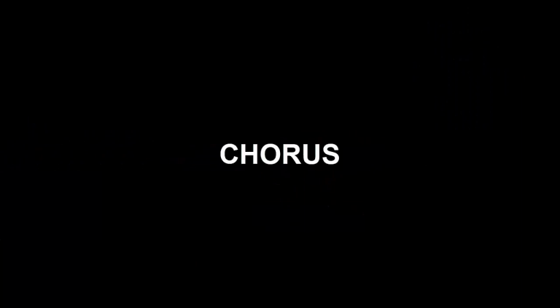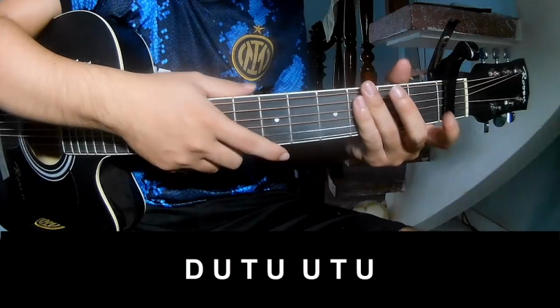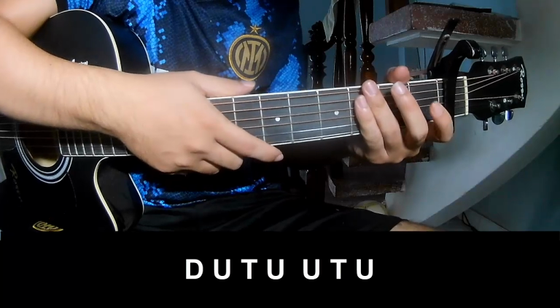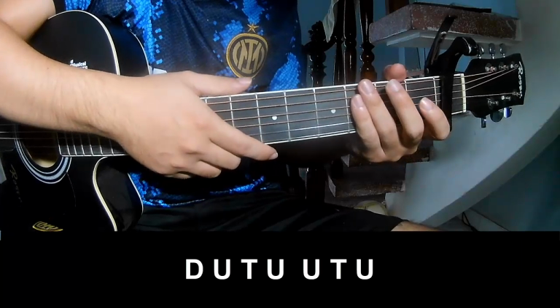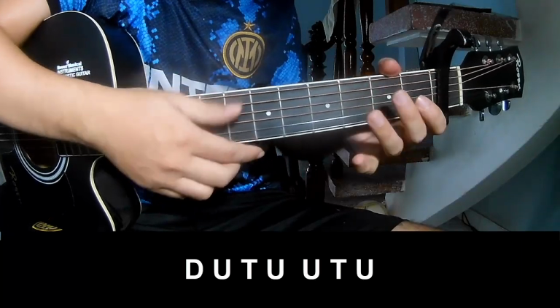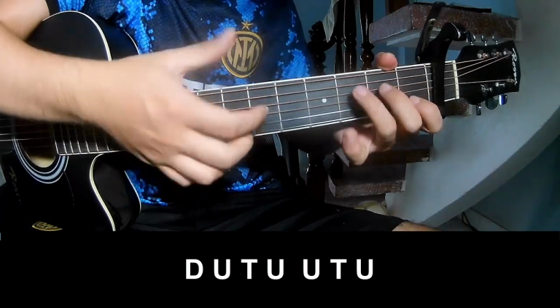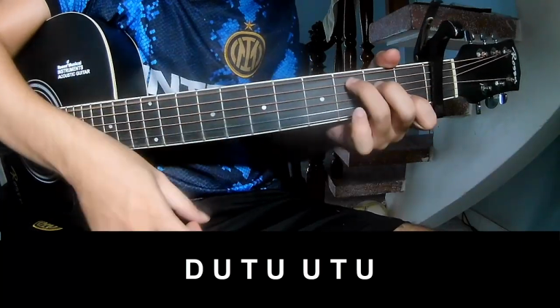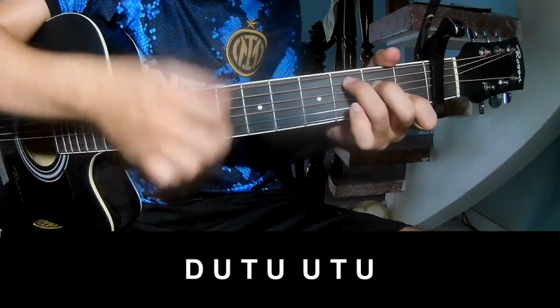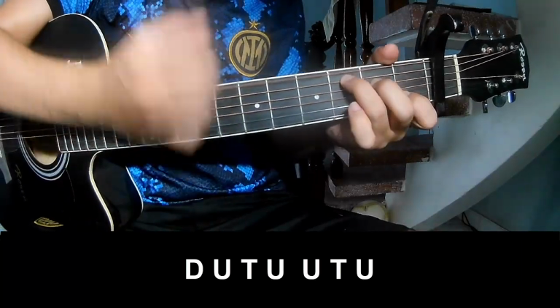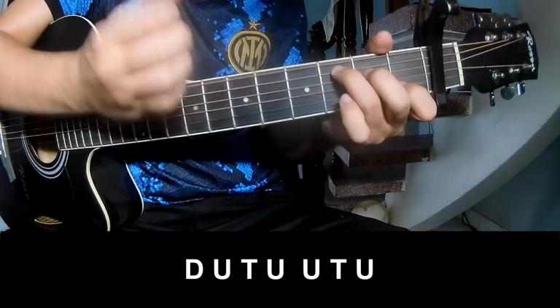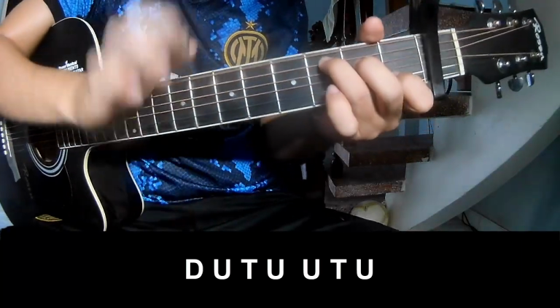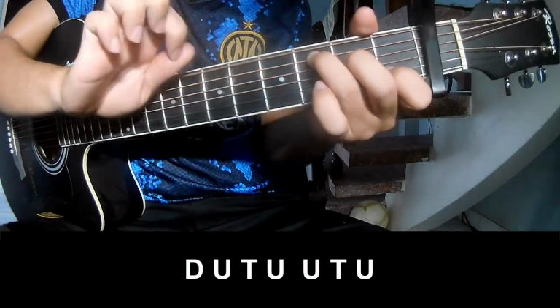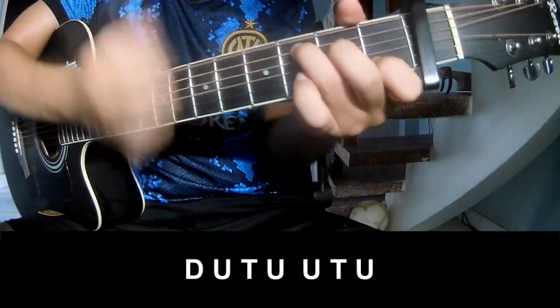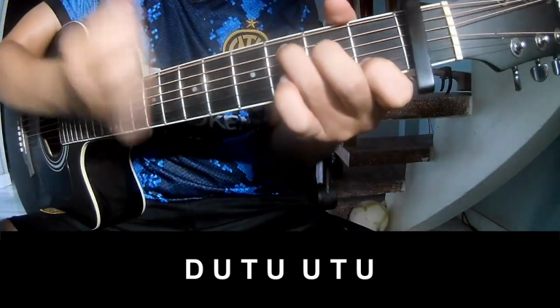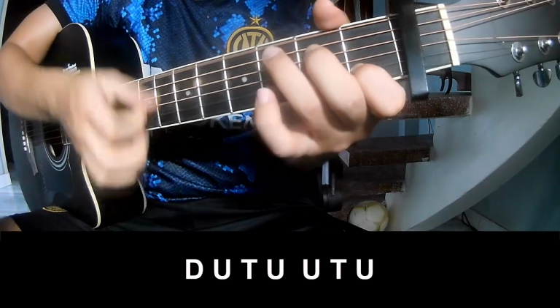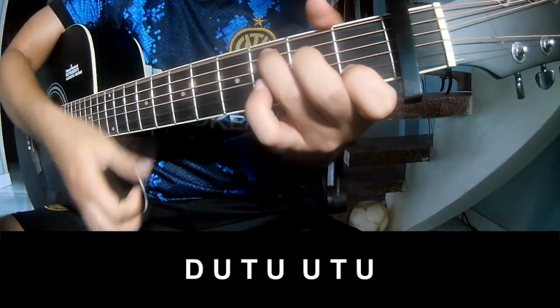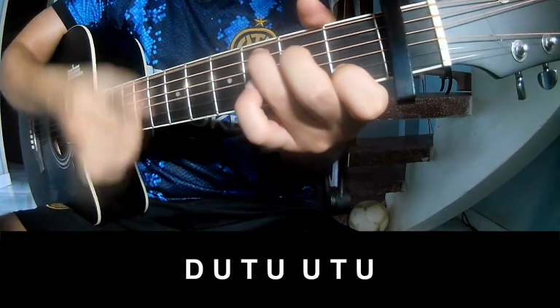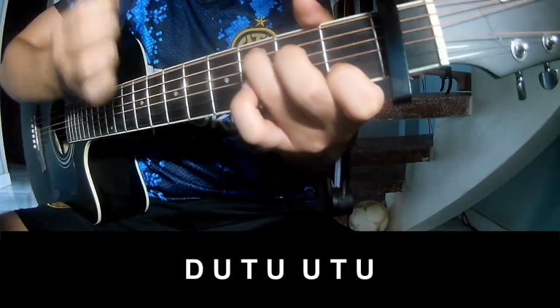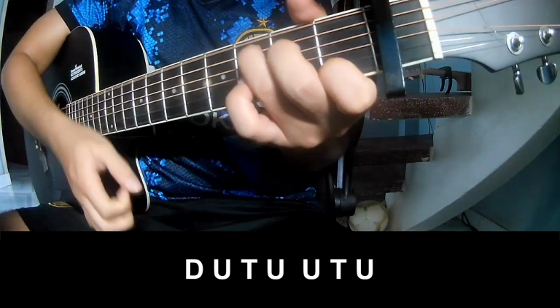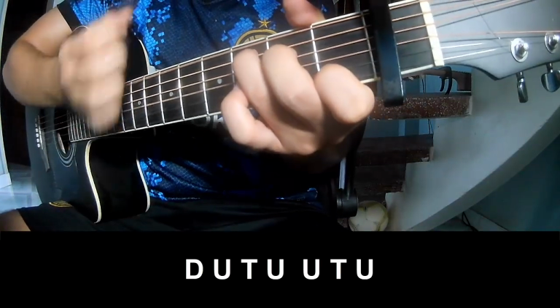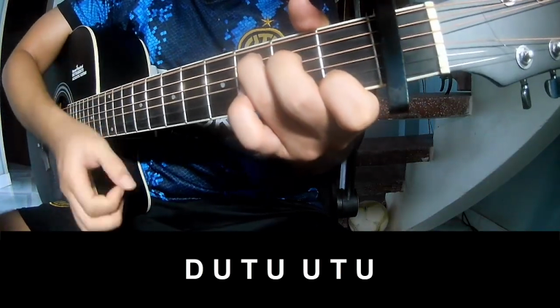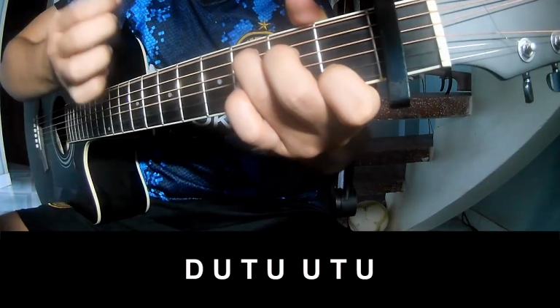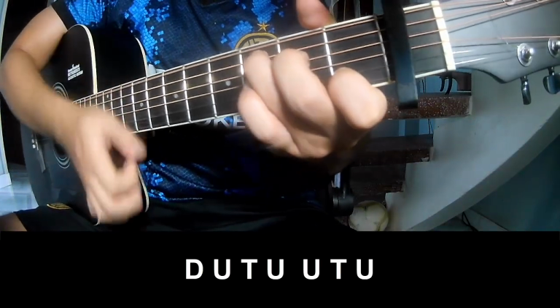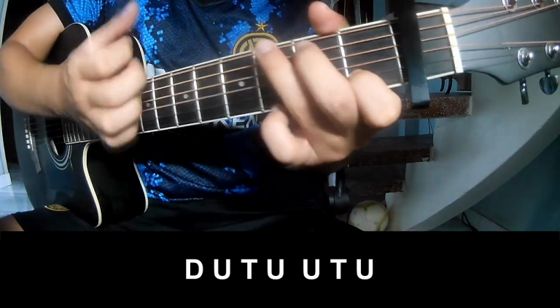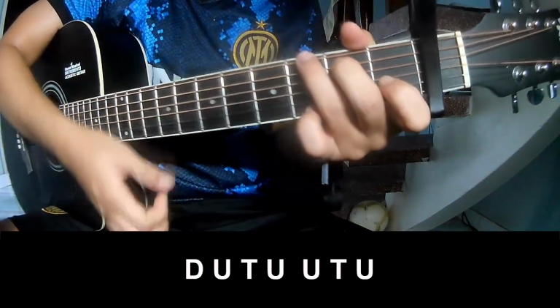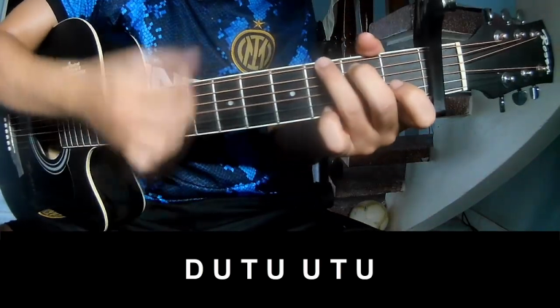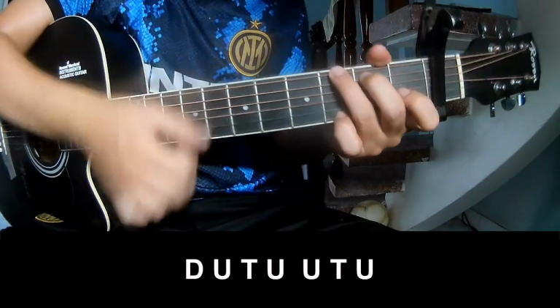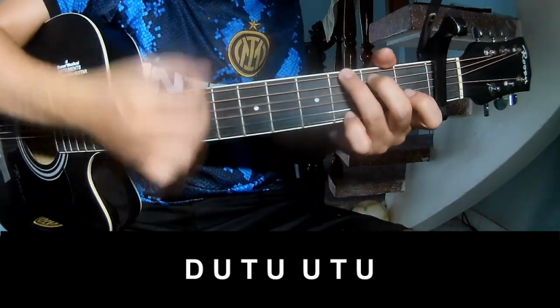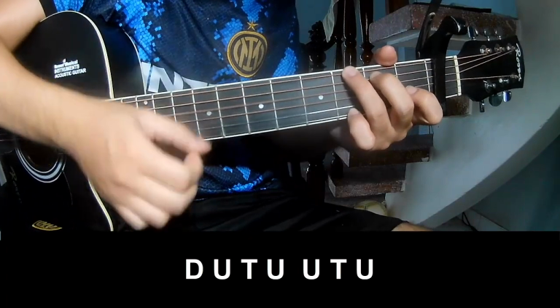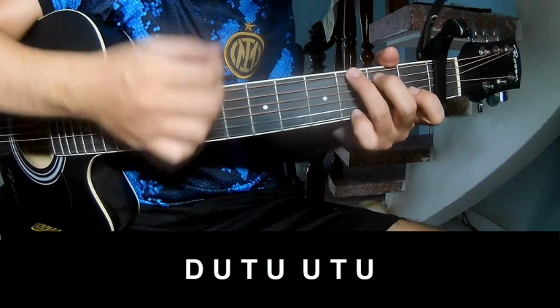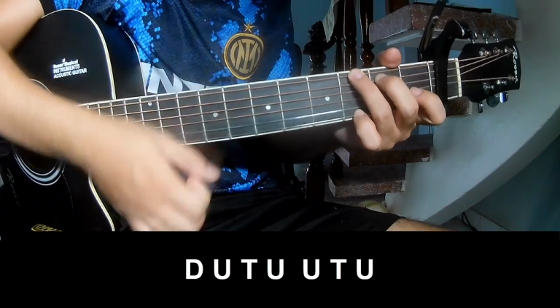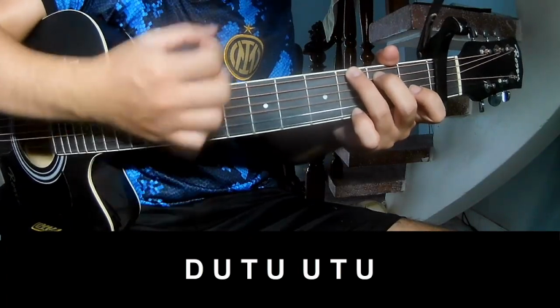To the chorus, to play: Down, up, tap. Down, up, tap. Down, up, tap, up. Down, up, tap, up. Down, up, tap, up.